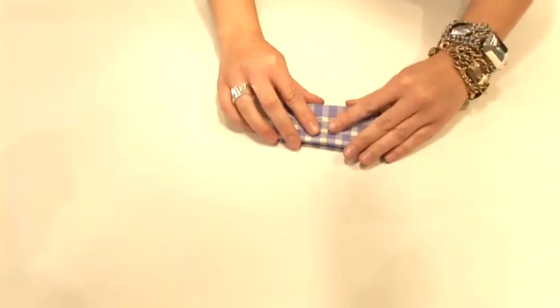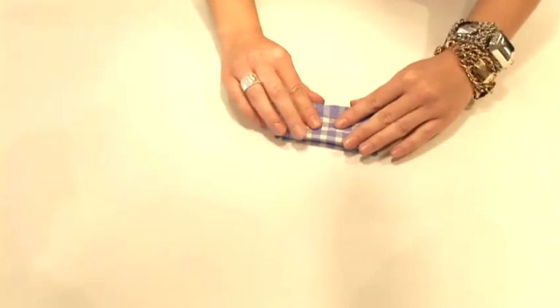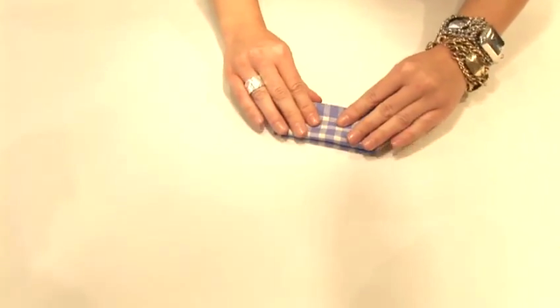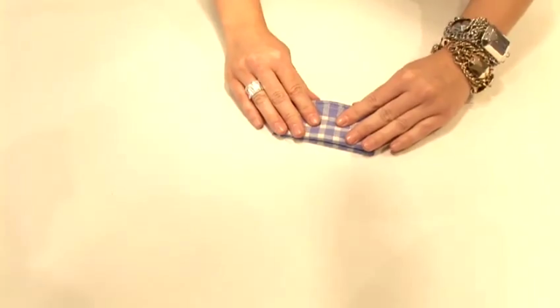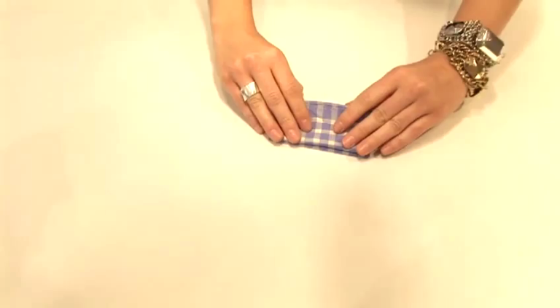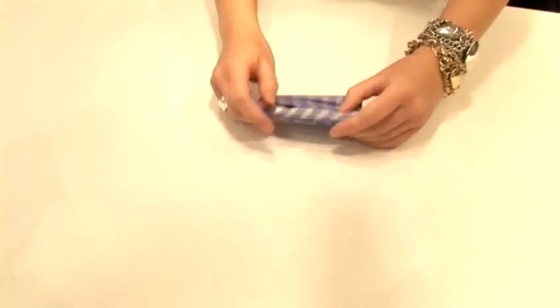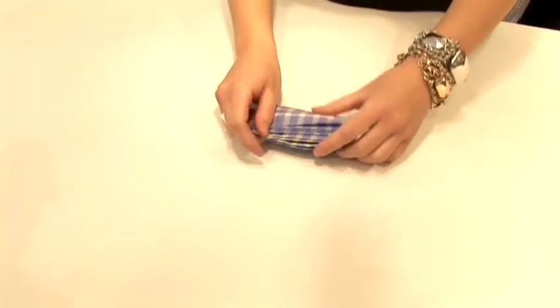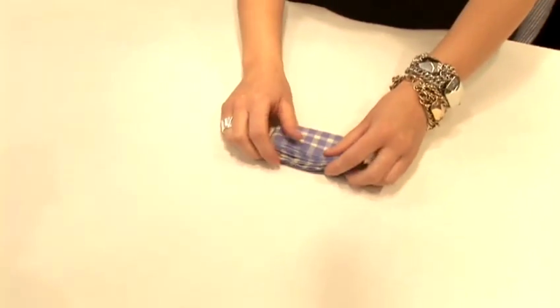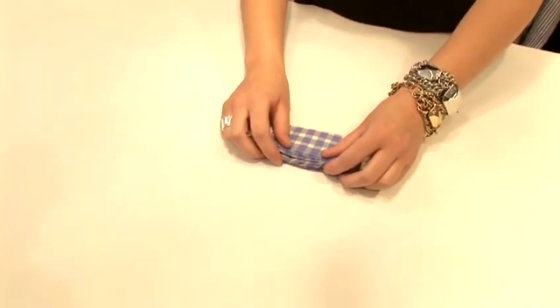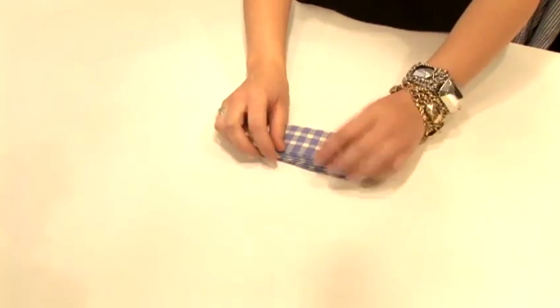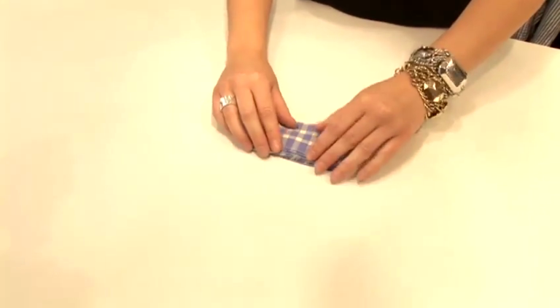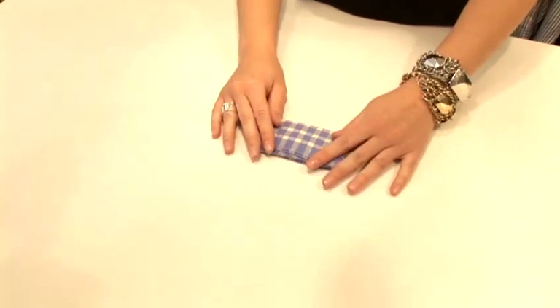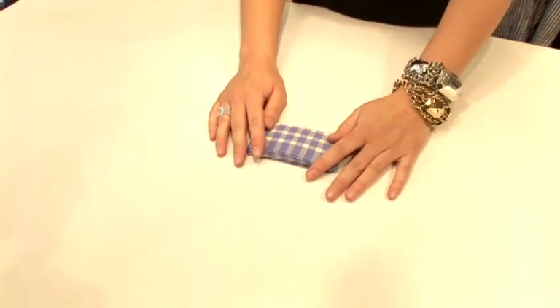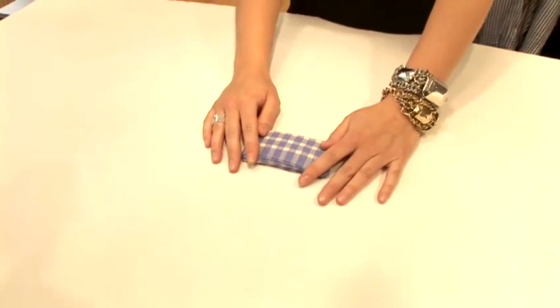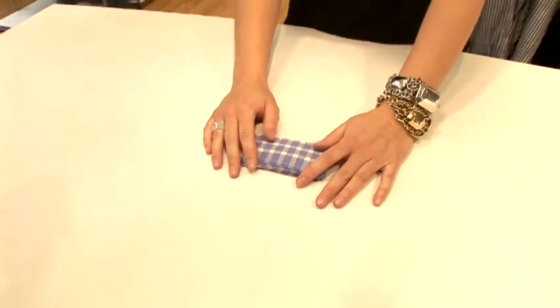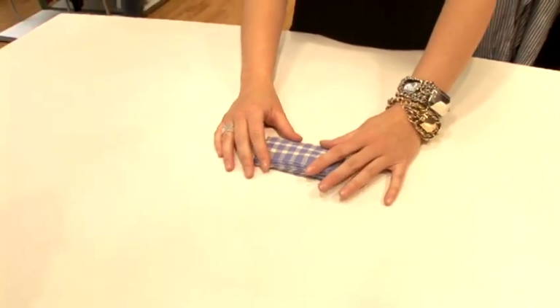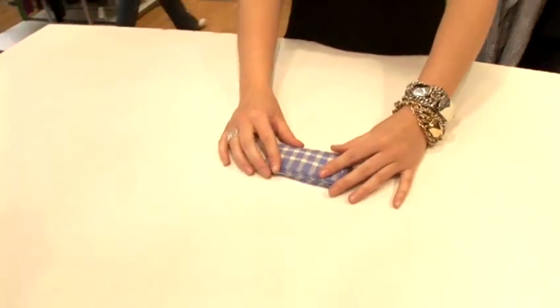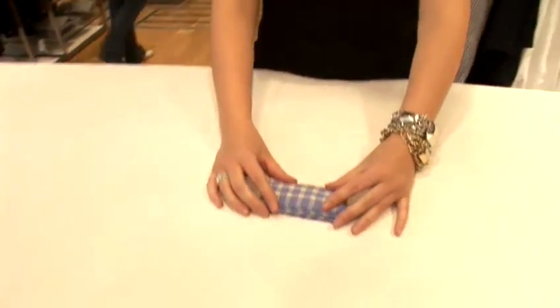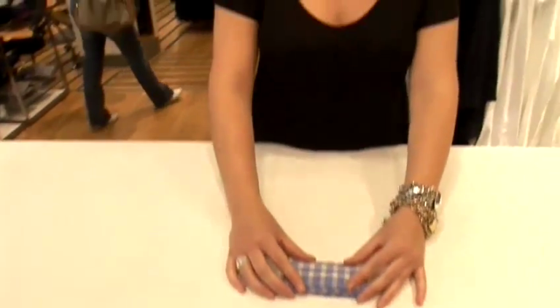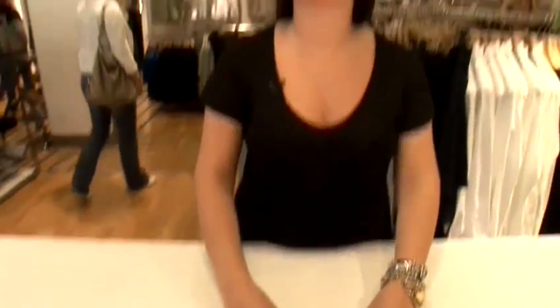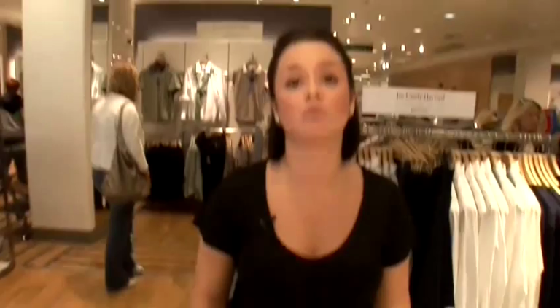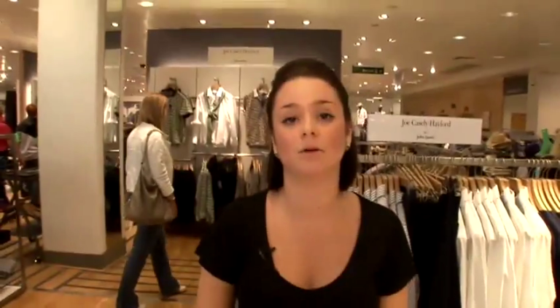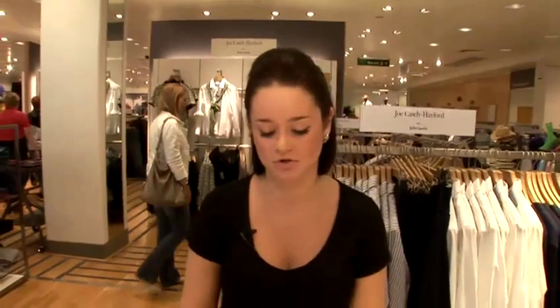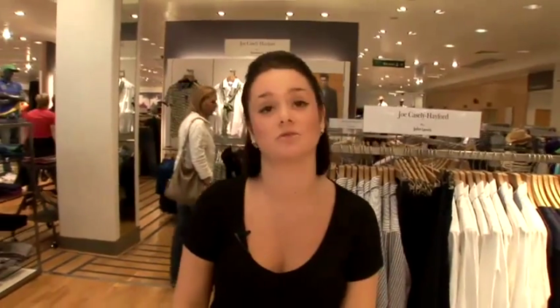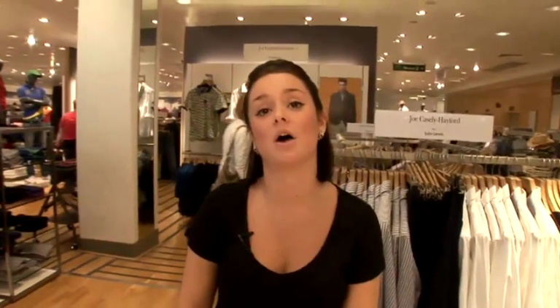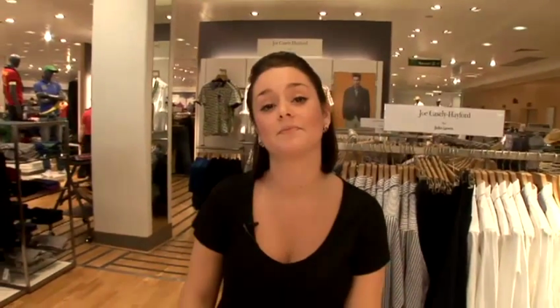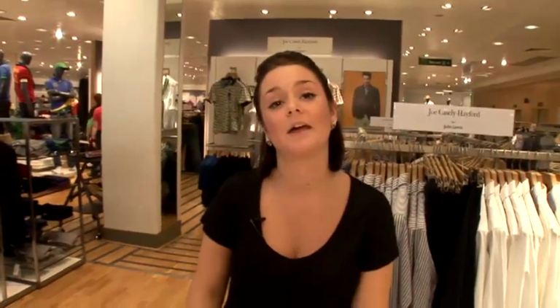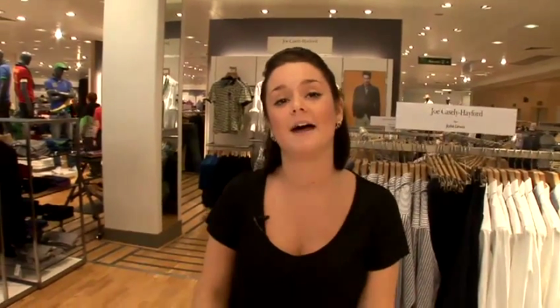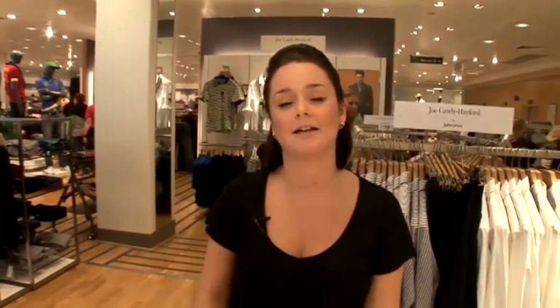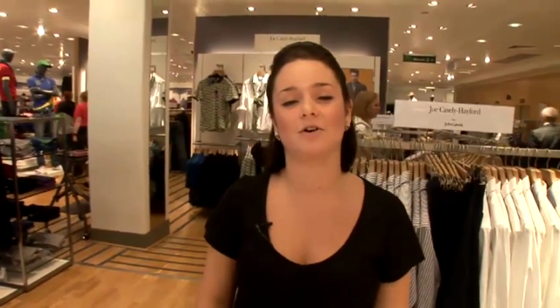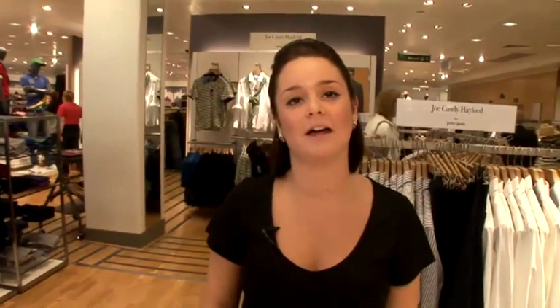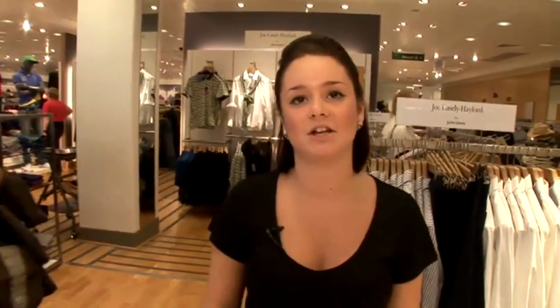You can also fold handkerchiefs in a triangular way, or if you are traveling and short on space, you can roll them to store as well. And that is how you fold a handkerchief.